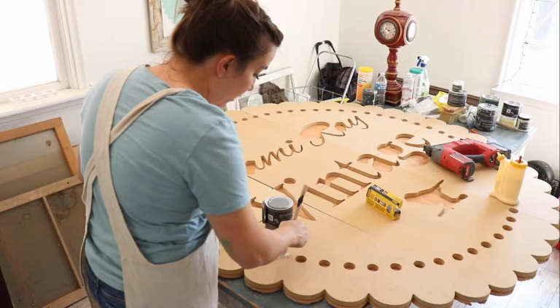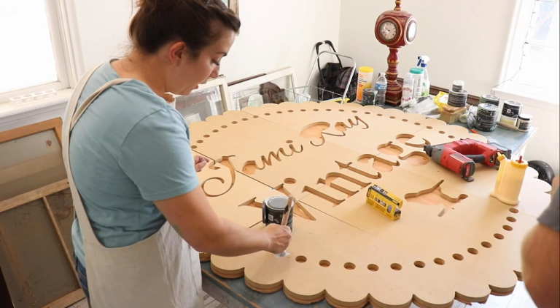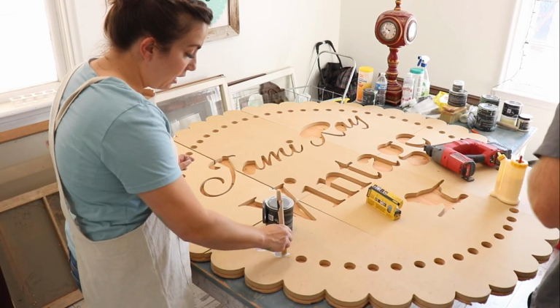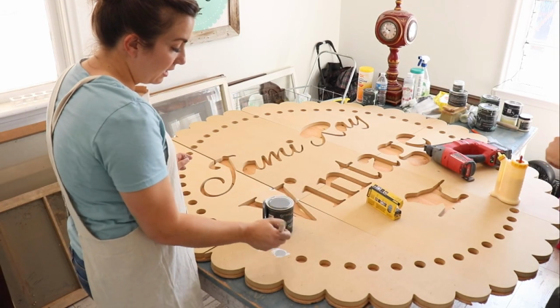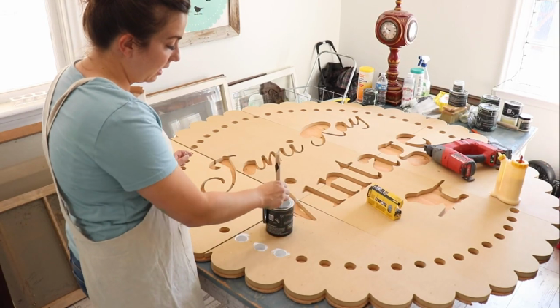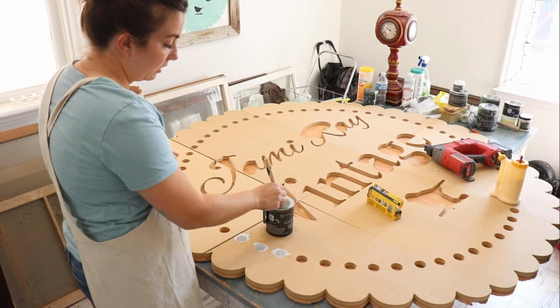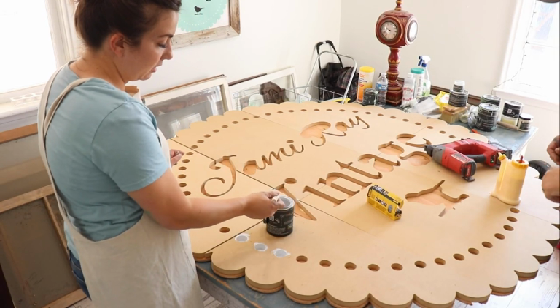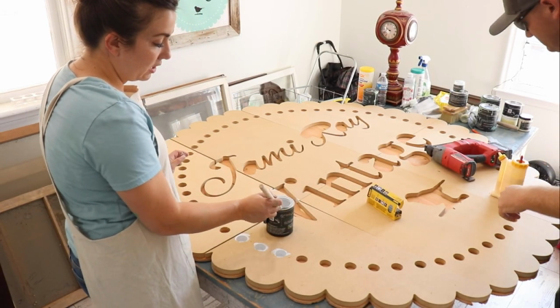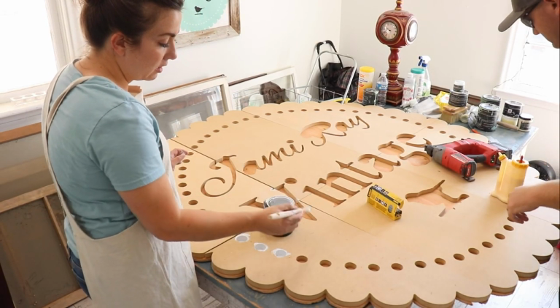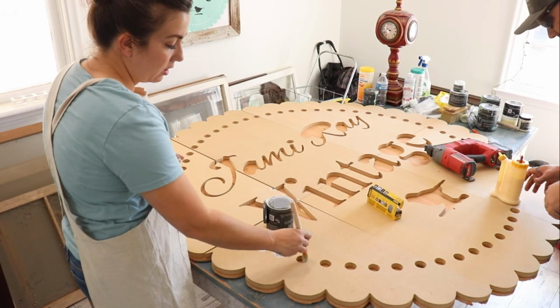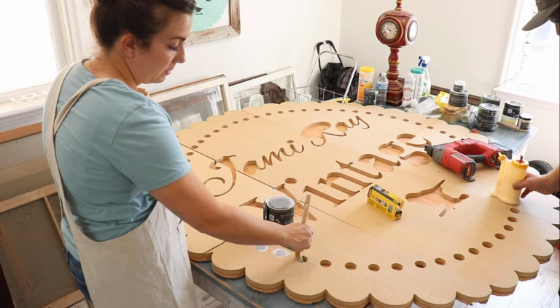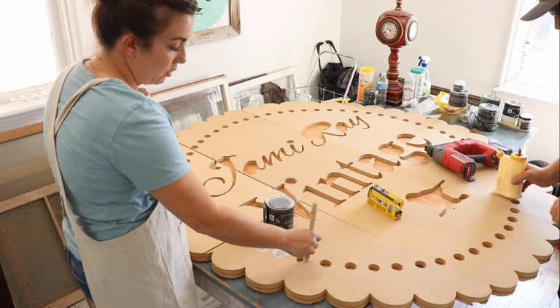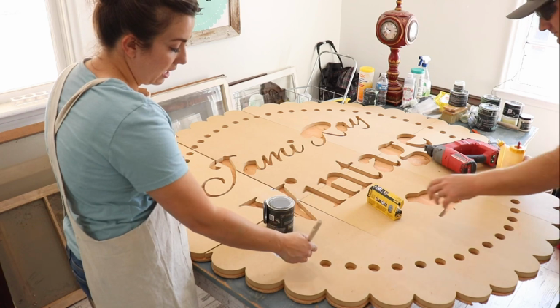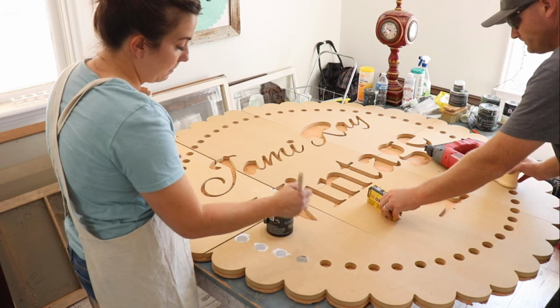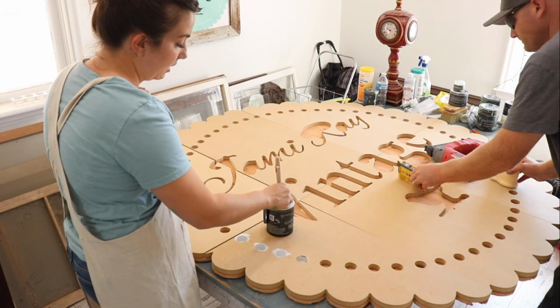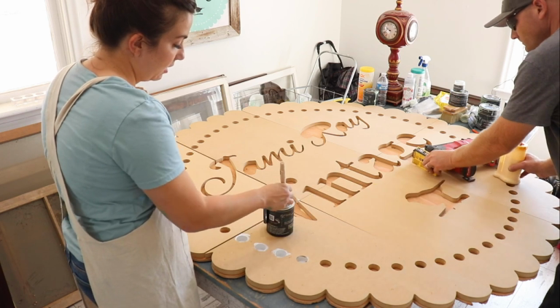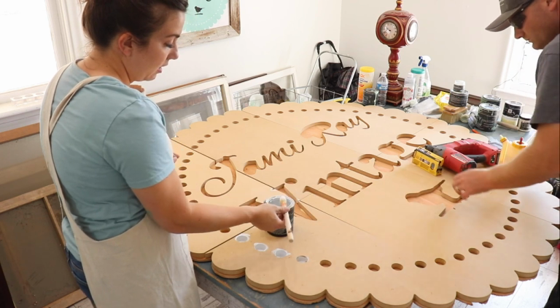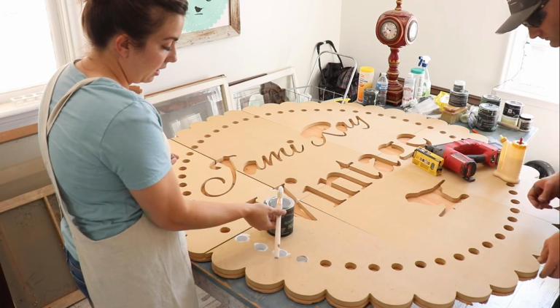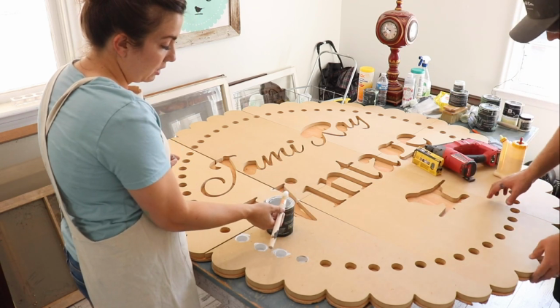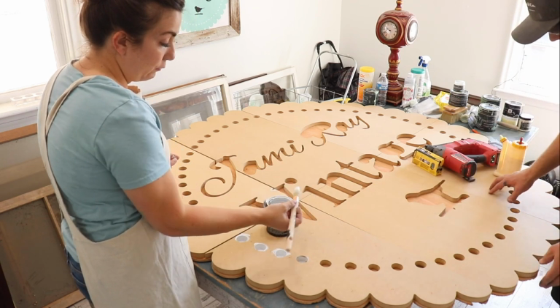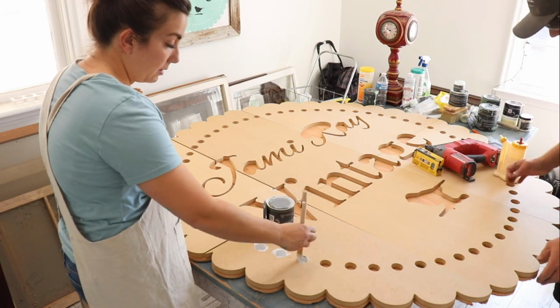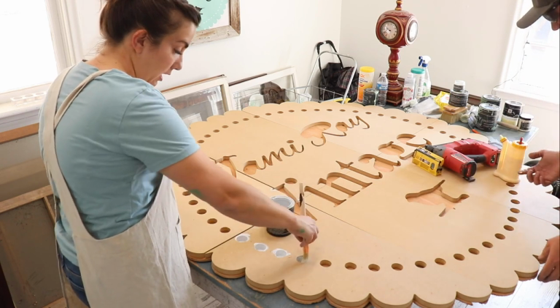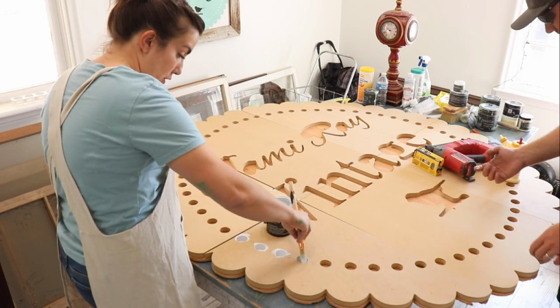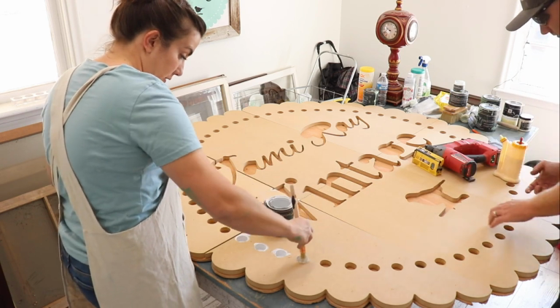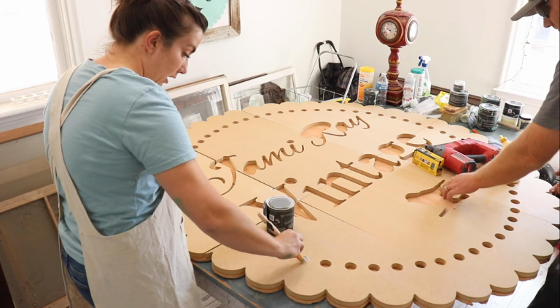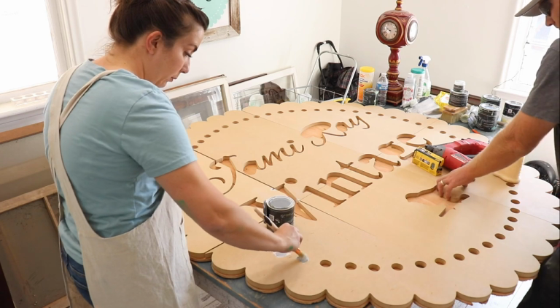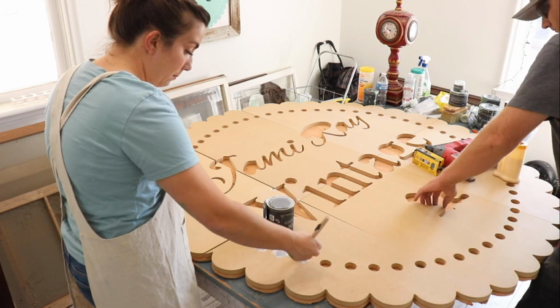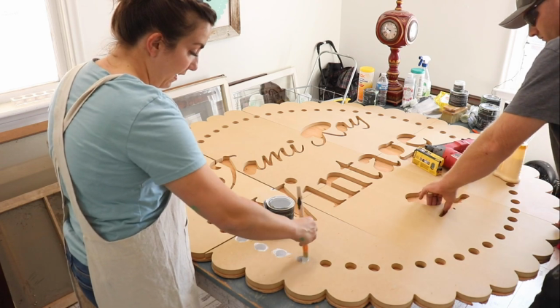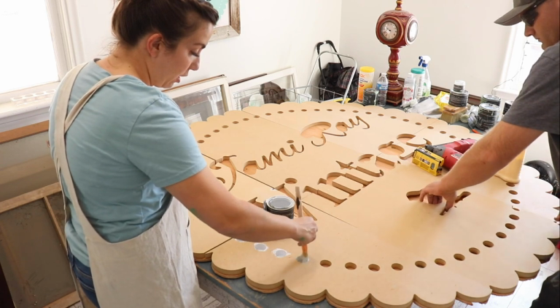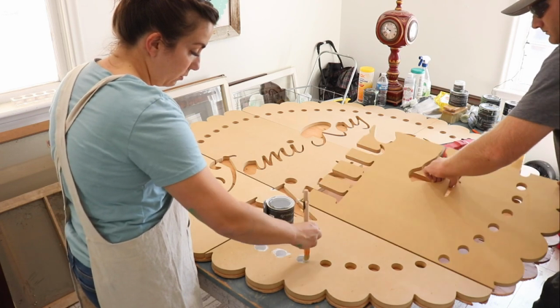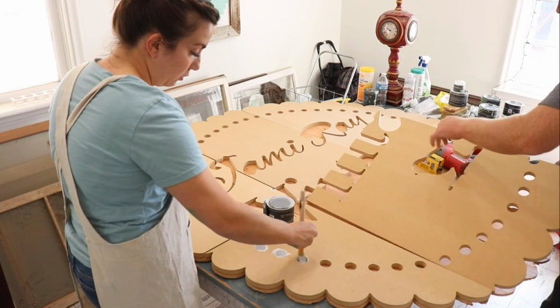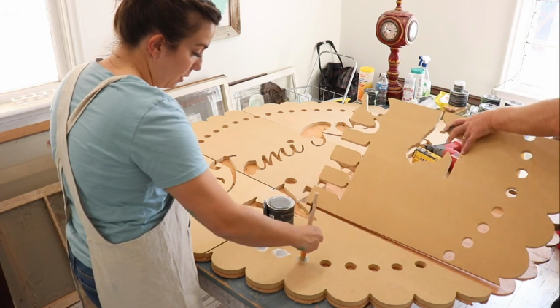I am painting in these little dots with beadboard DIY paint and I'm using my little friend sheet brush because it's getting in all these little details where a big fat brush wouldn't really do the job.